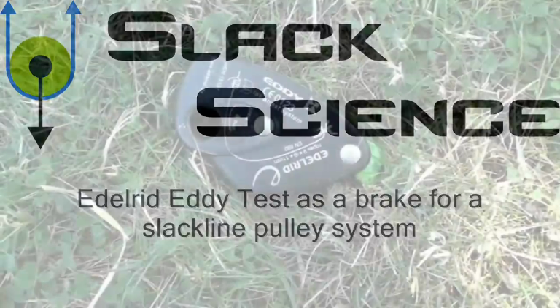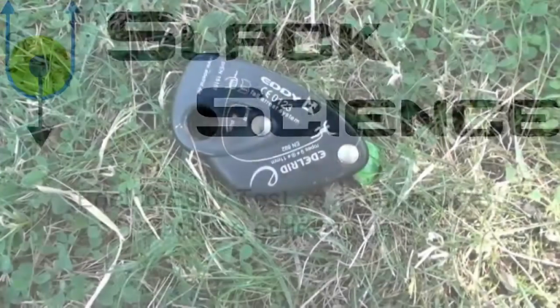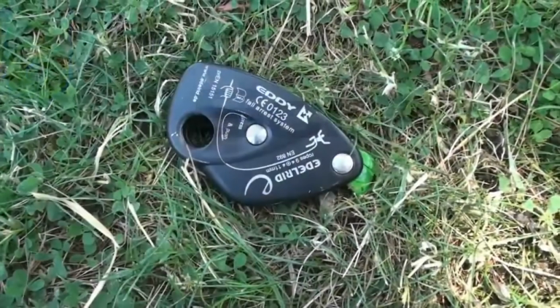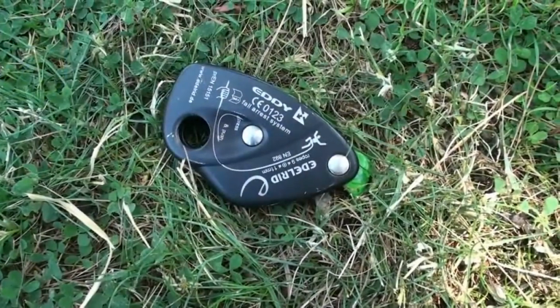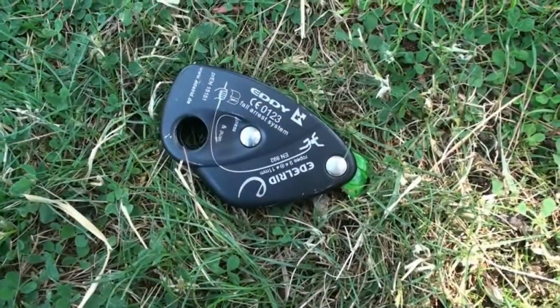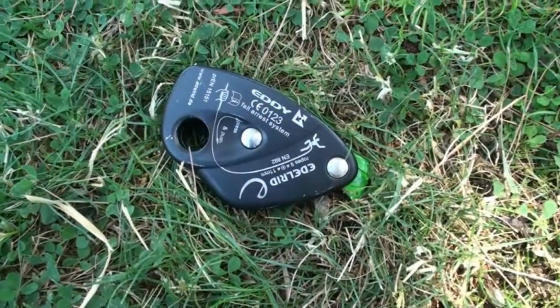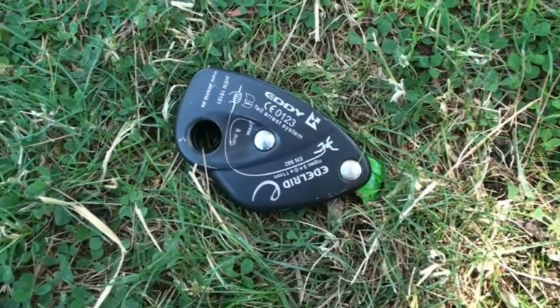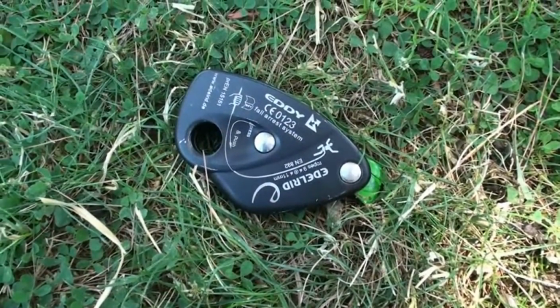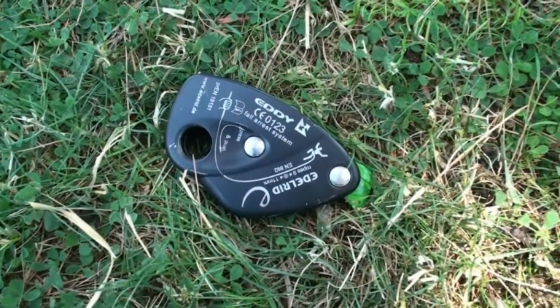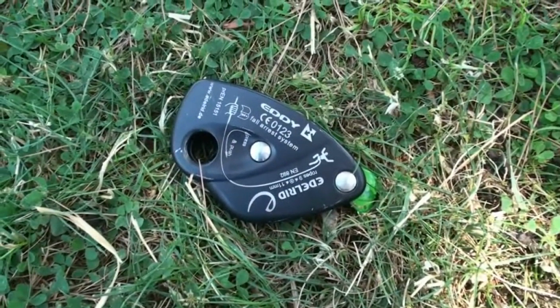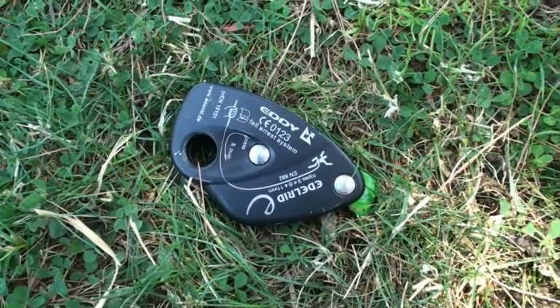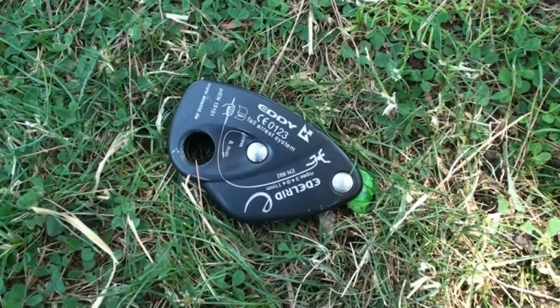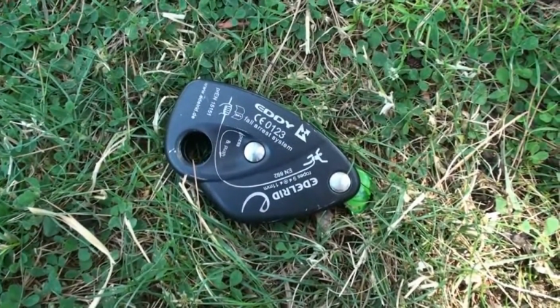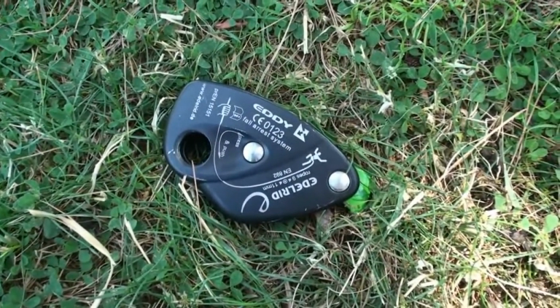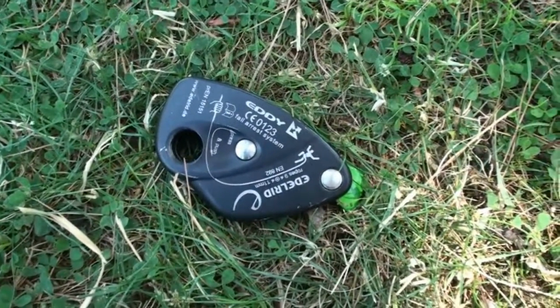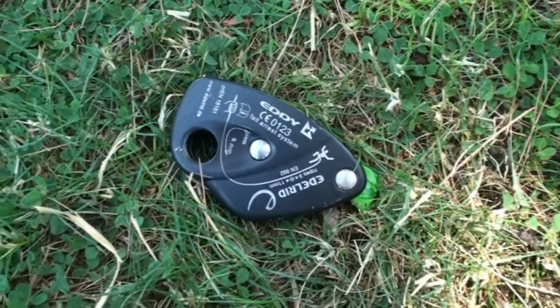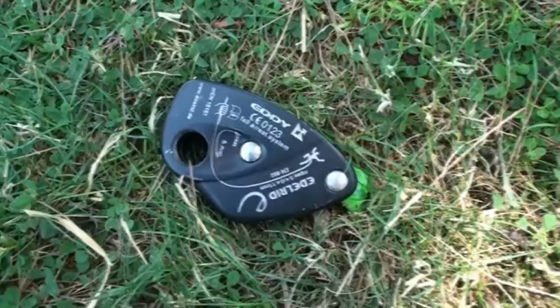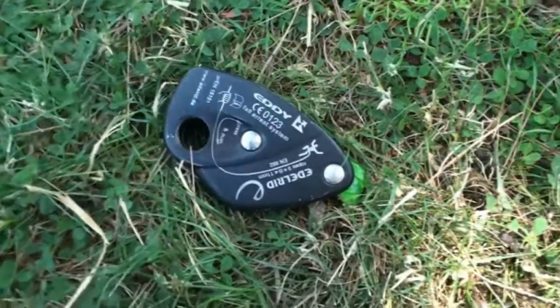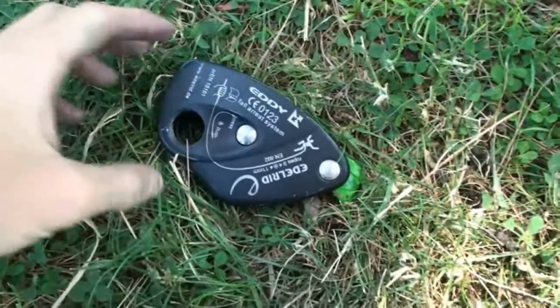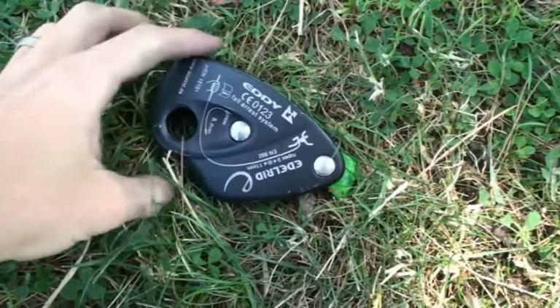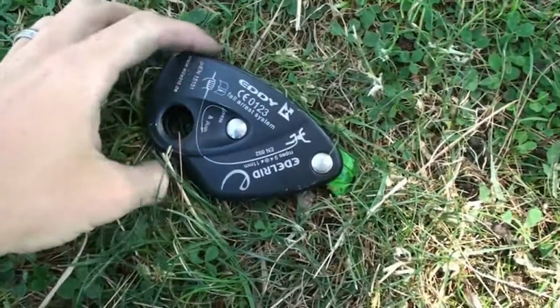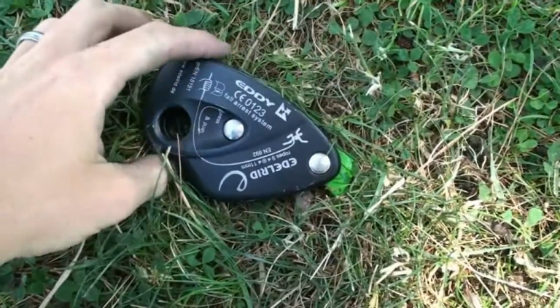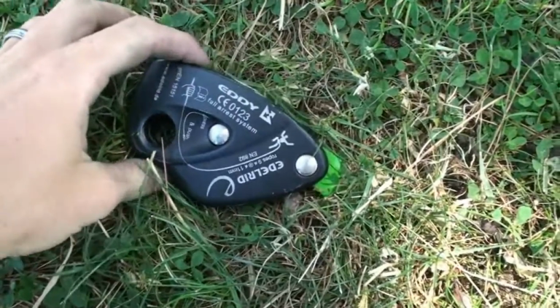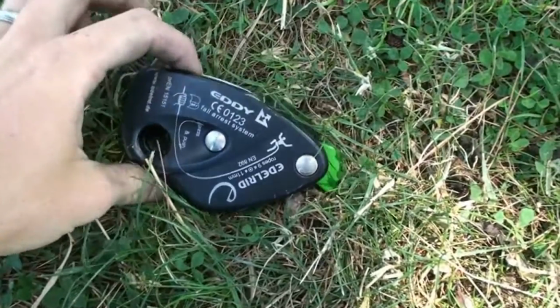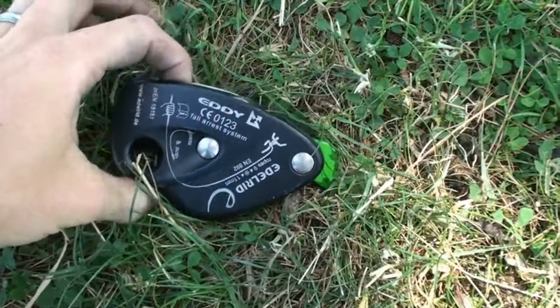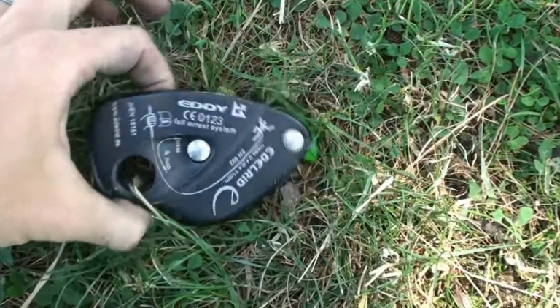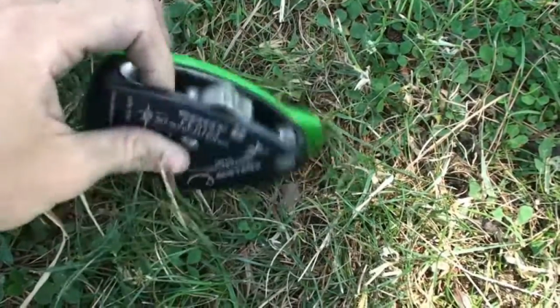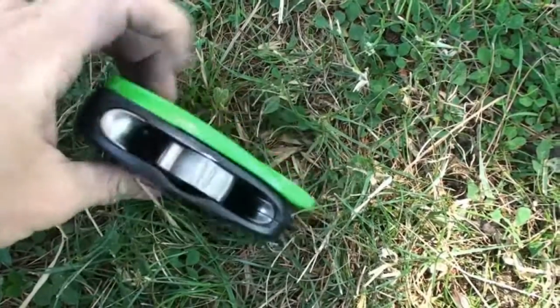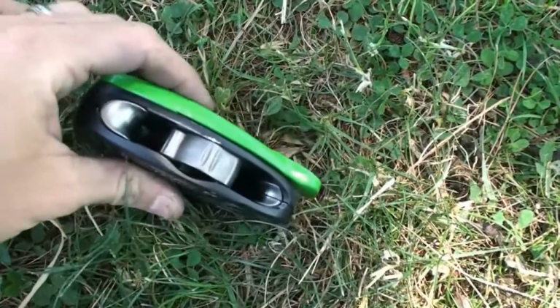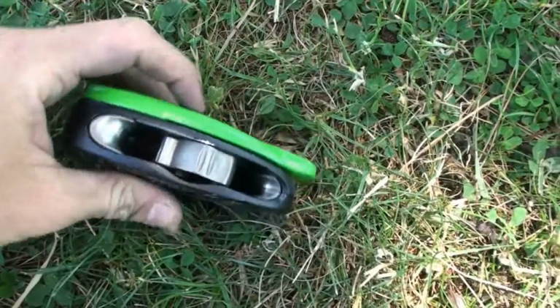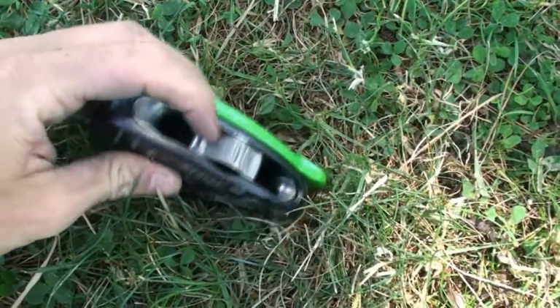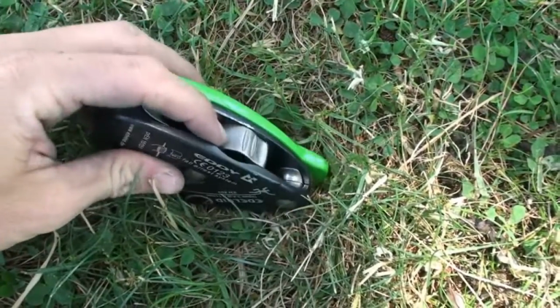This is Jerry with Balanced Community Slack Science. Today we're going to be looking at the Edelrid Eddy as used as a slackline brake.